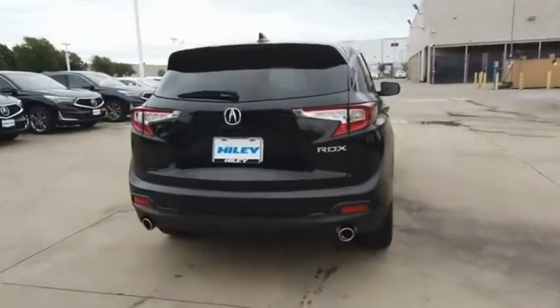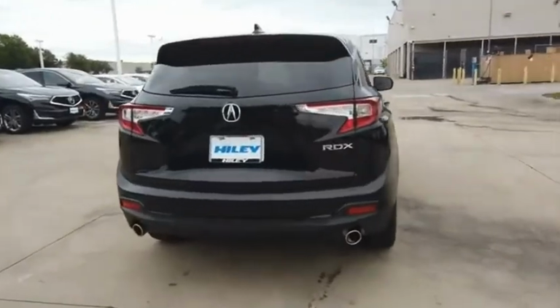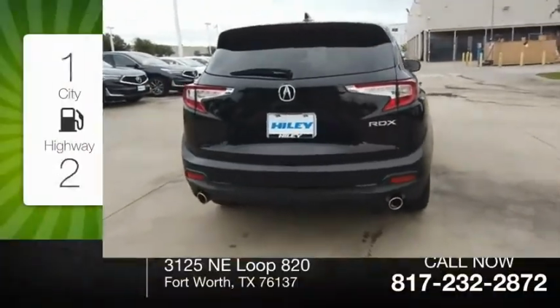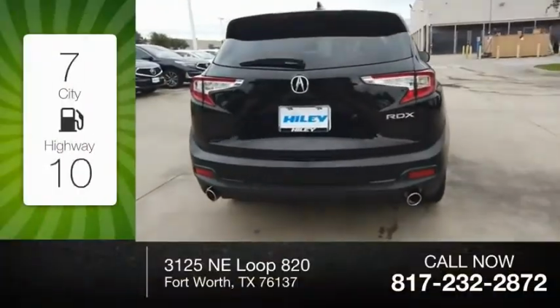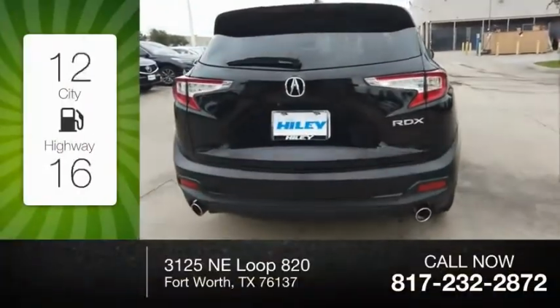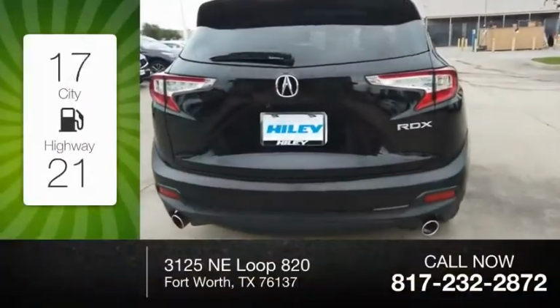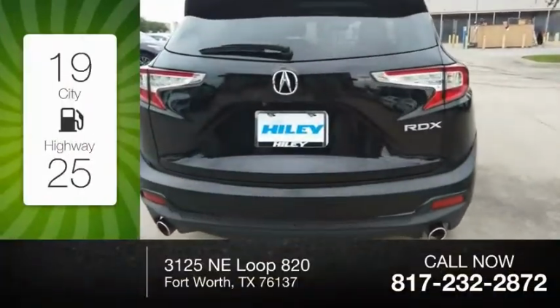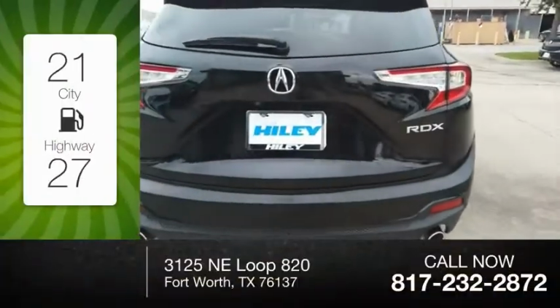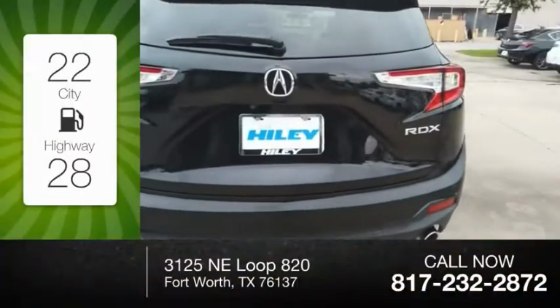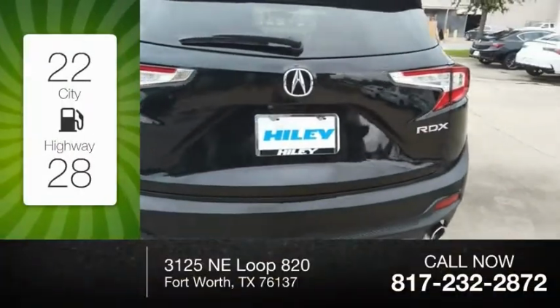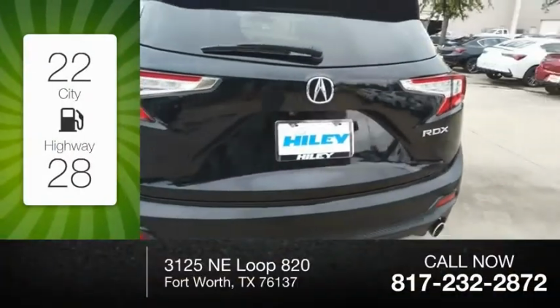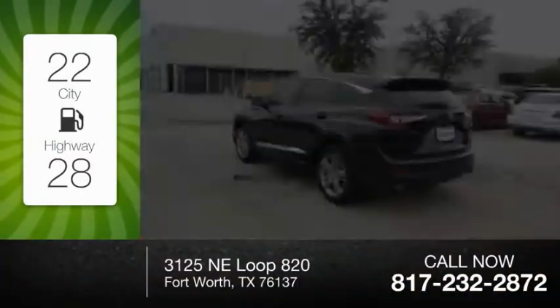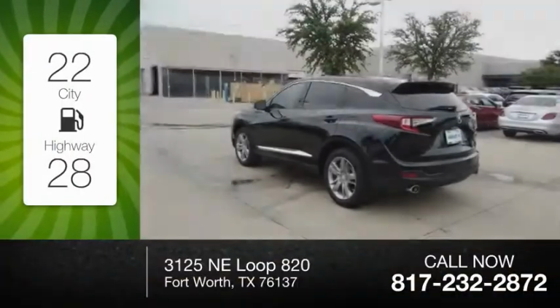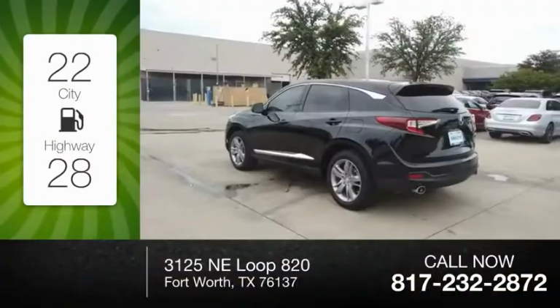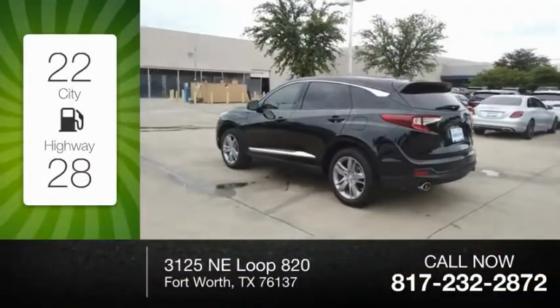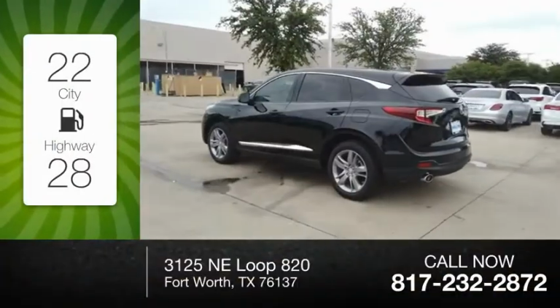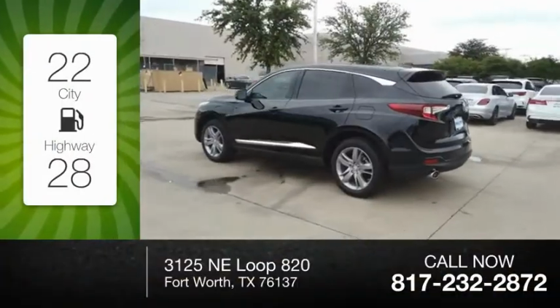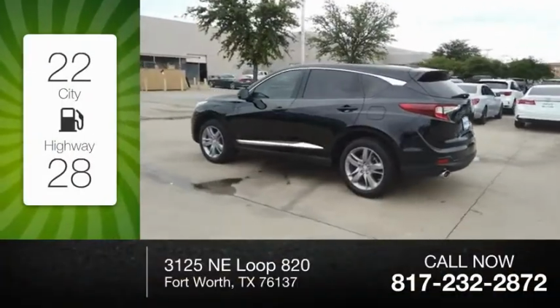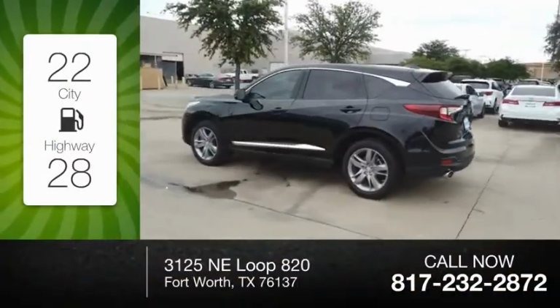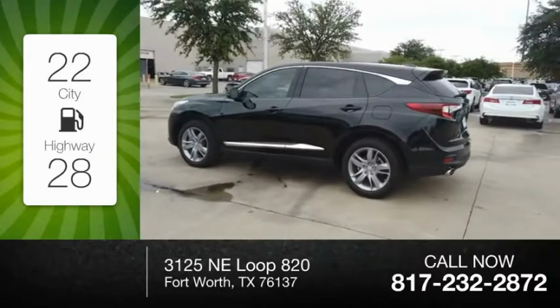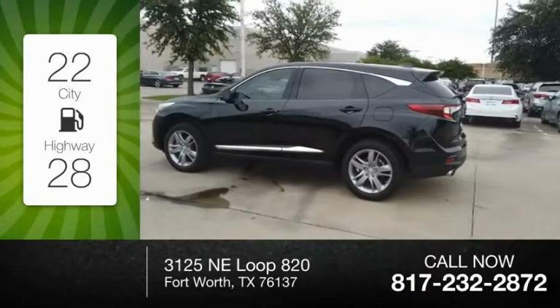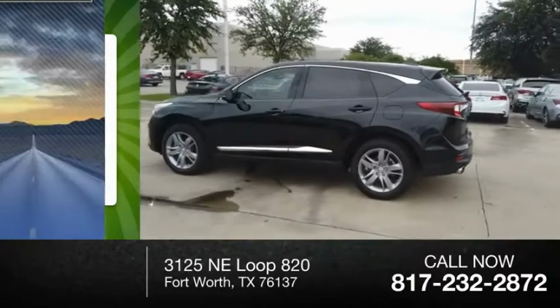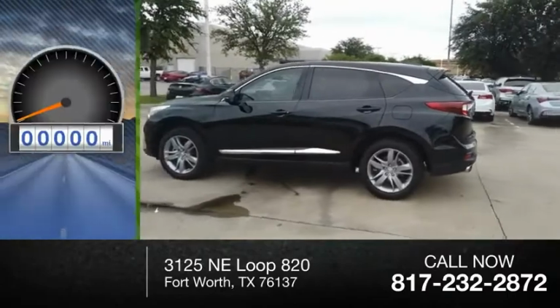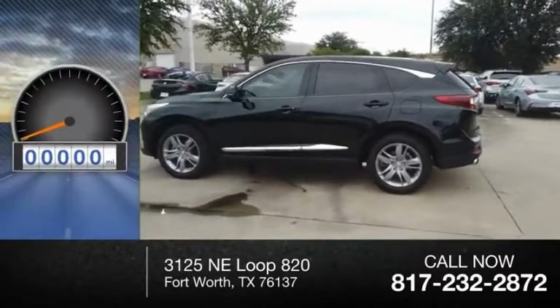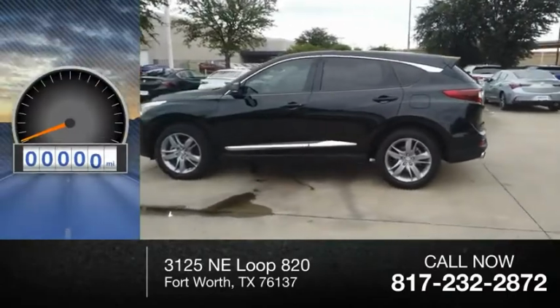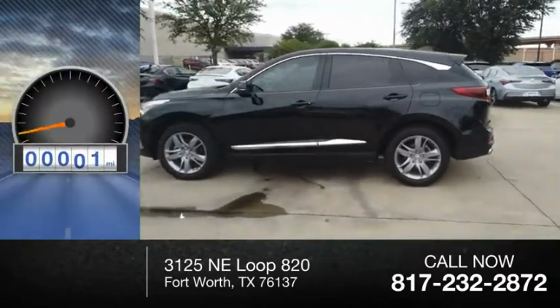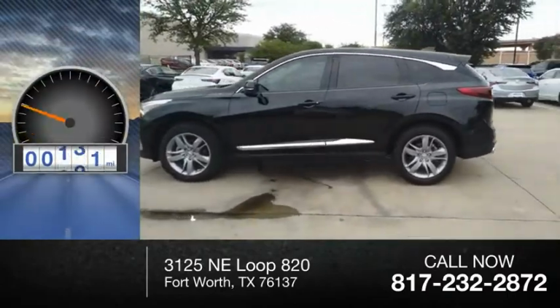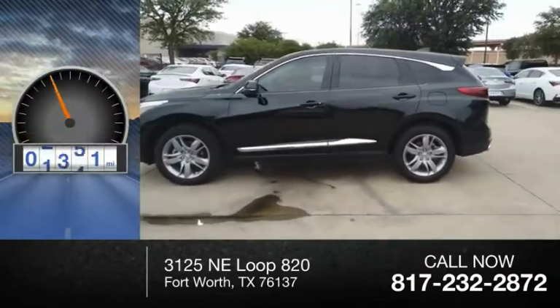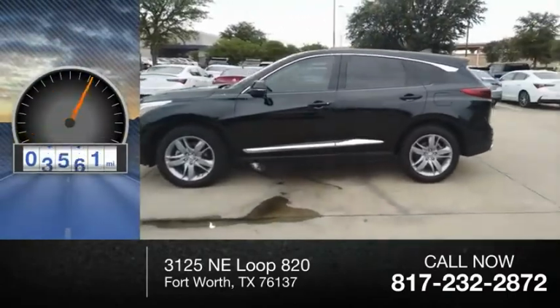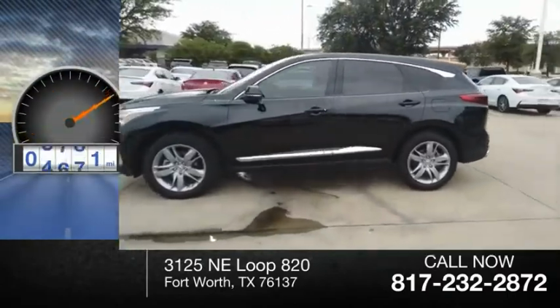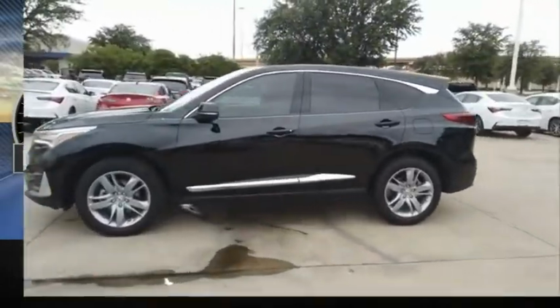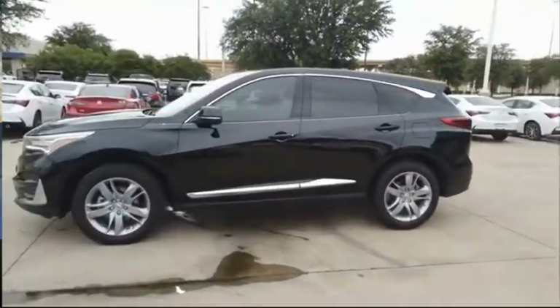Great fuel efficiency saves you money by requiring fewer trips to the gas station. This vehicle has less than 6,000 miles.